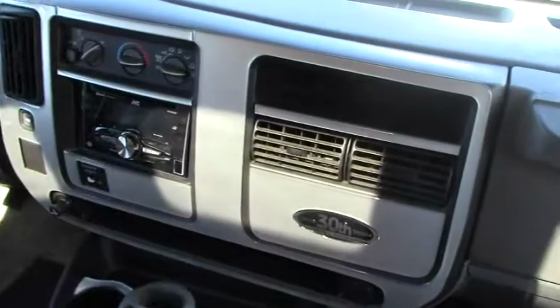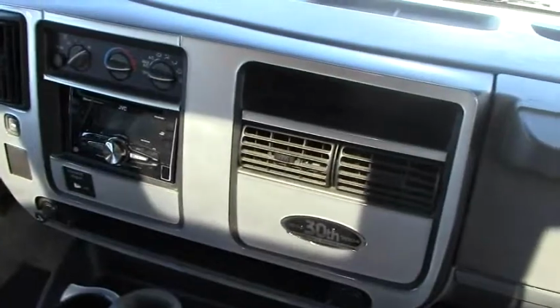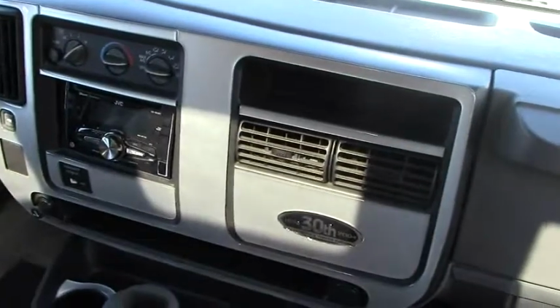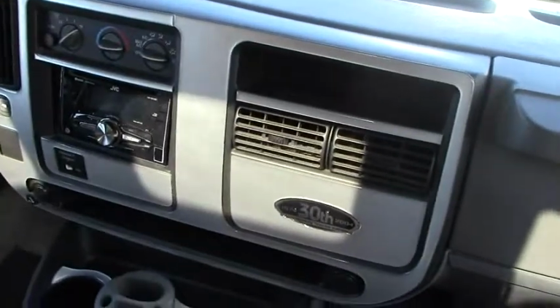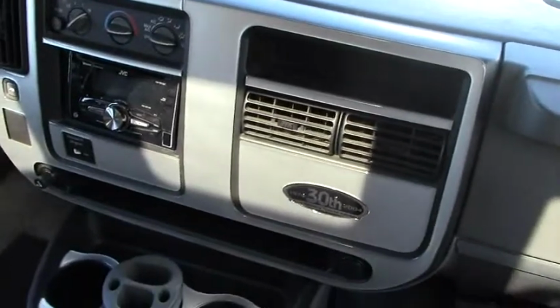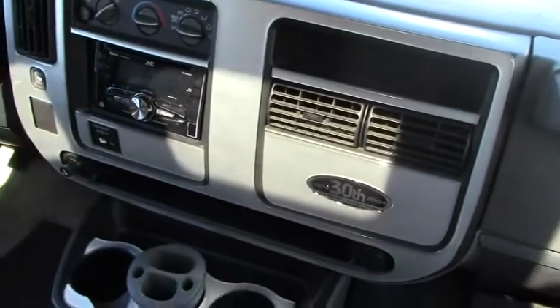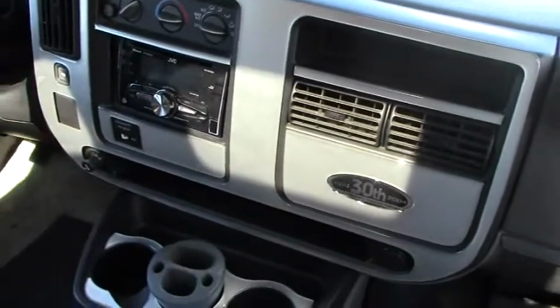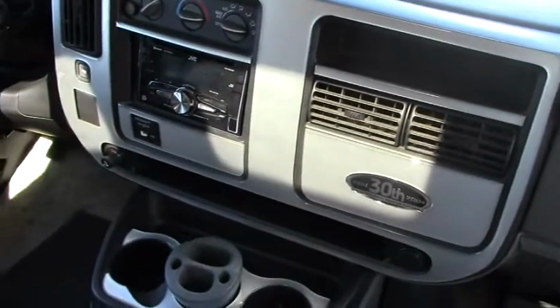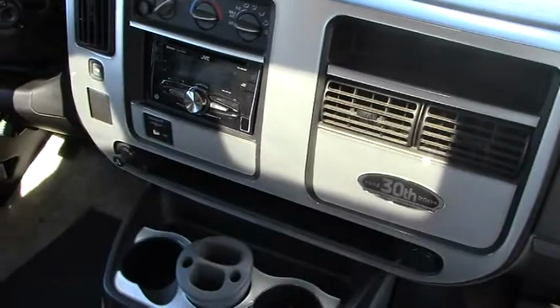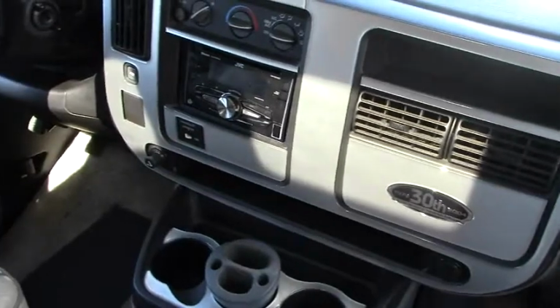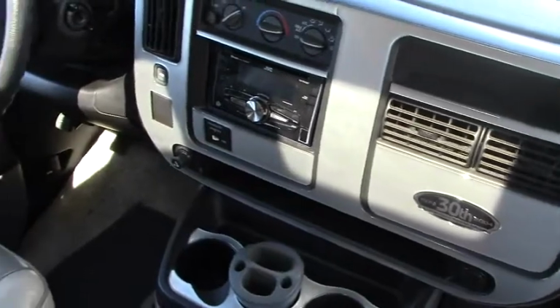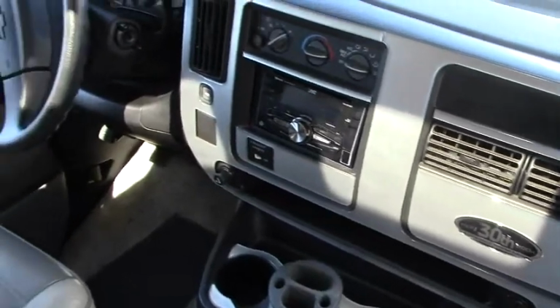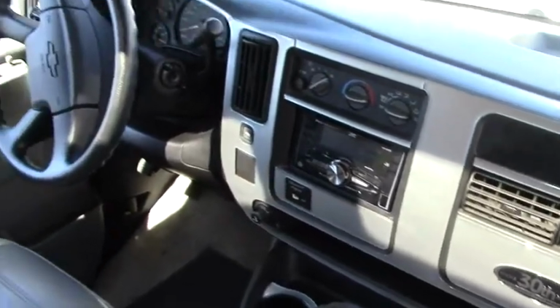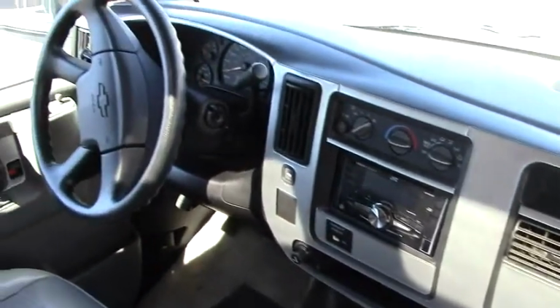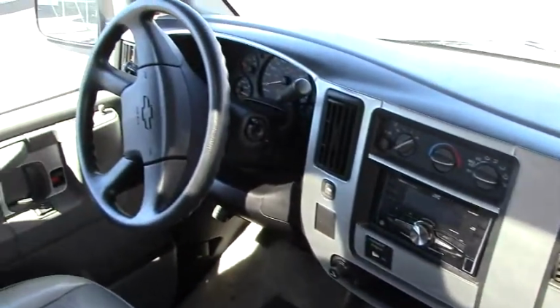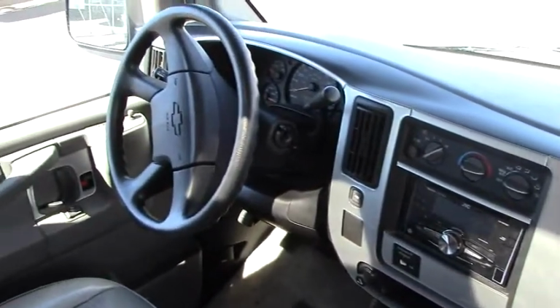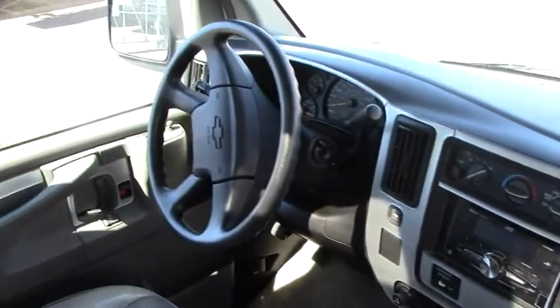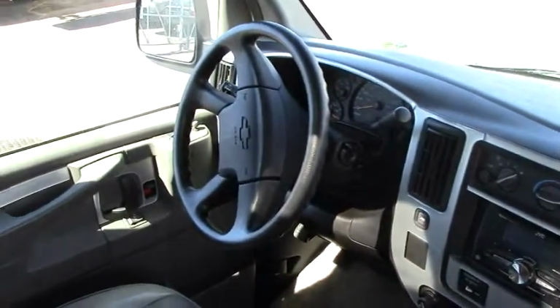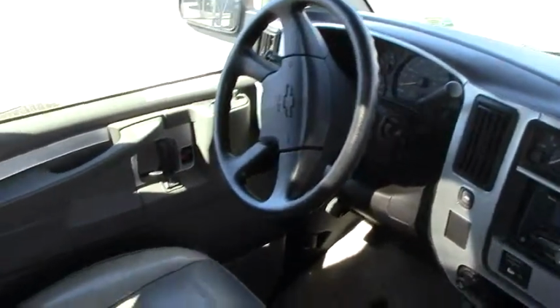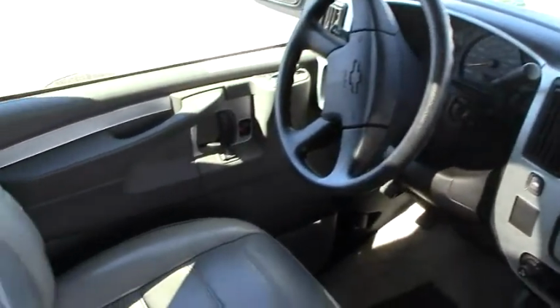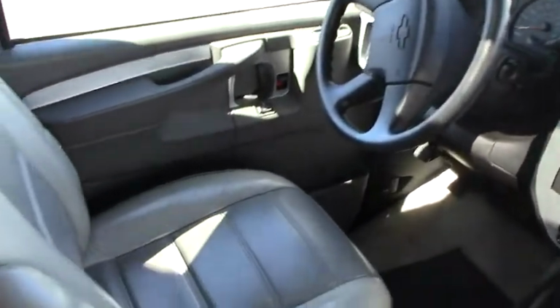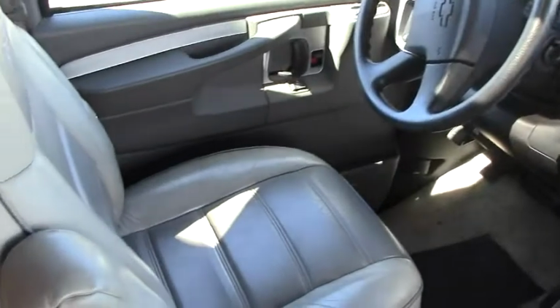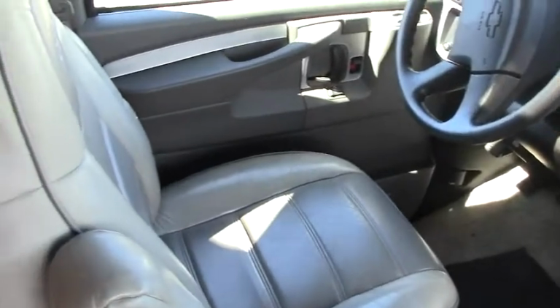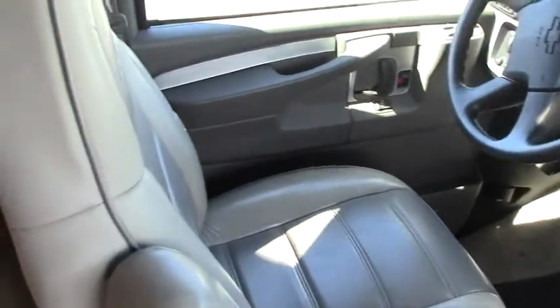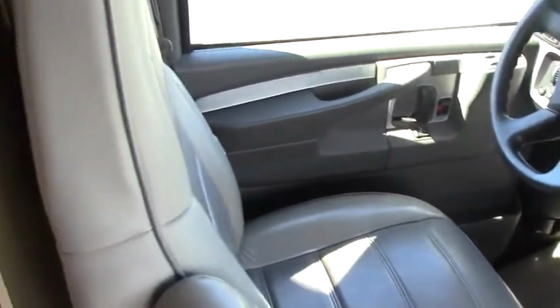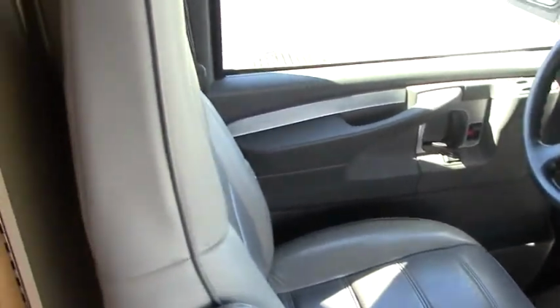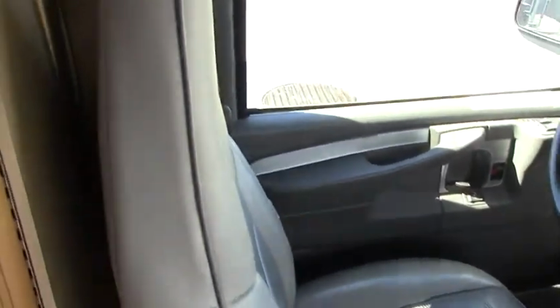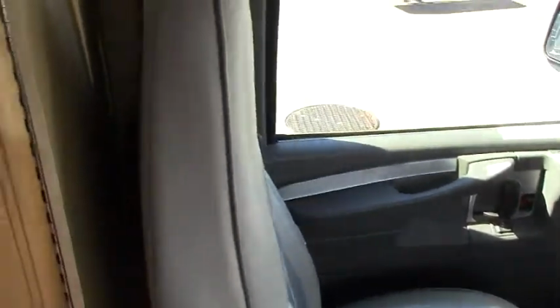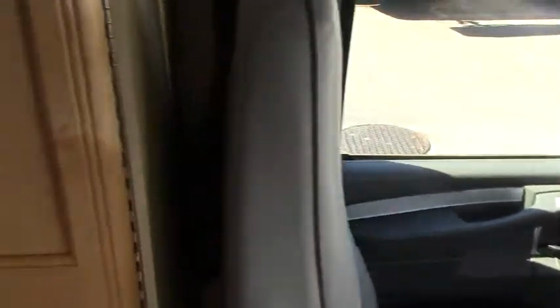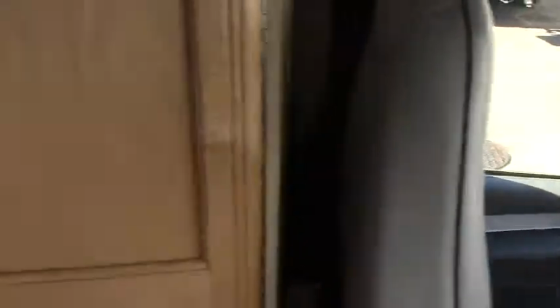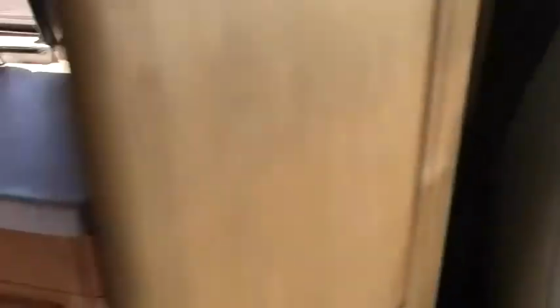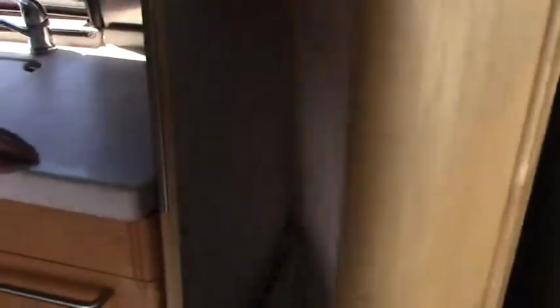We are inside the 2004 30th Anniversary Roadtrek 190 Popular, and I love the interior on this. It's a light maple interior, and then you have gray leather — real leather on this coach. That was another nice thing they did for the 30th anniversary.